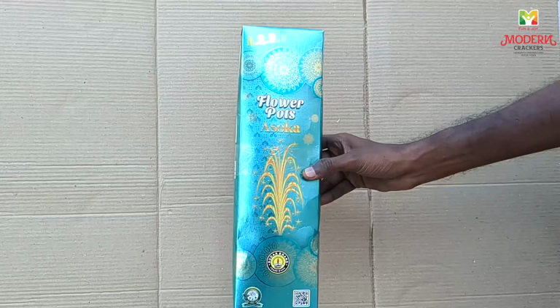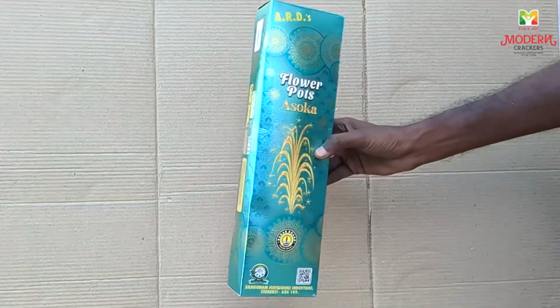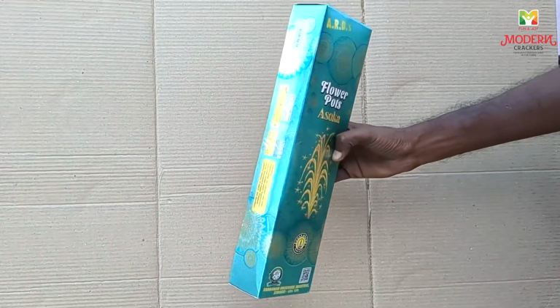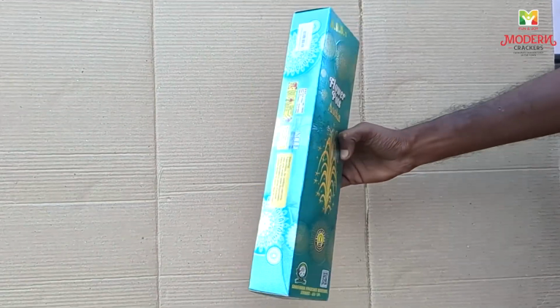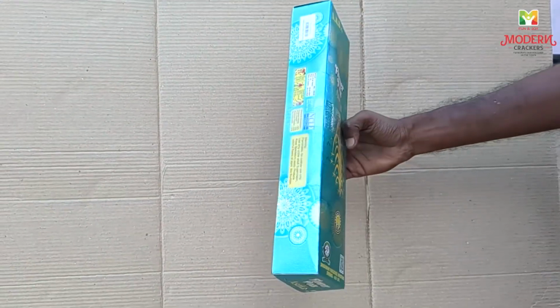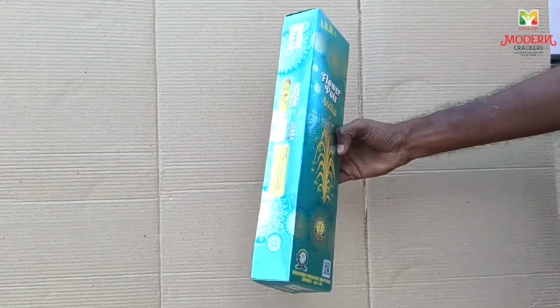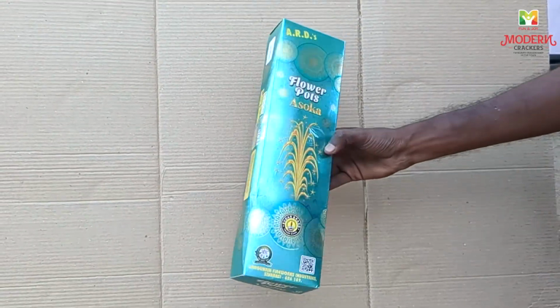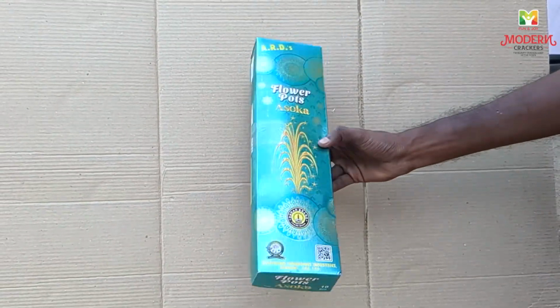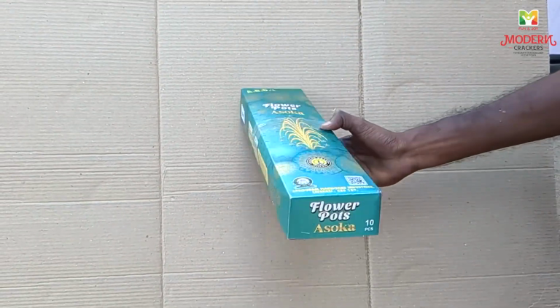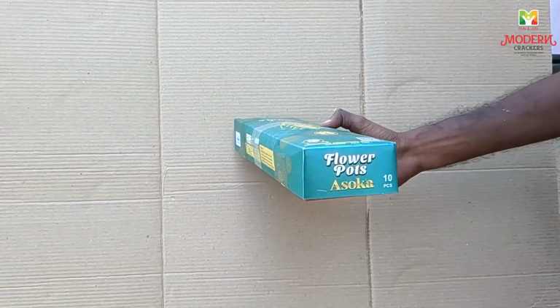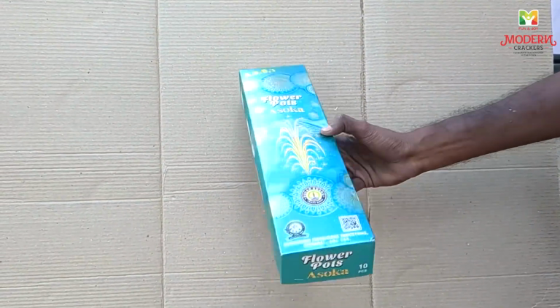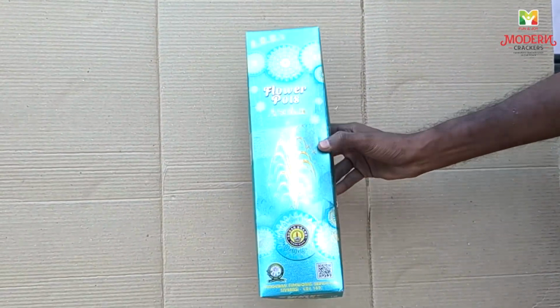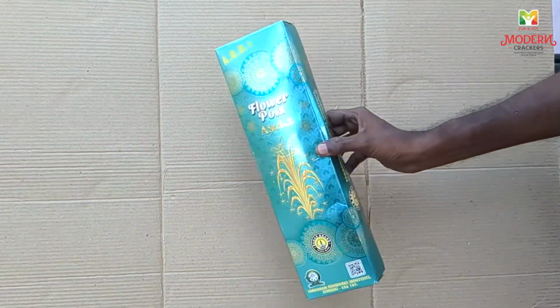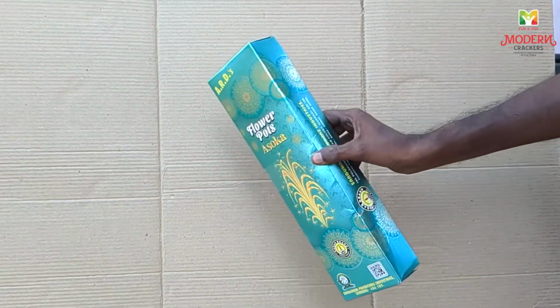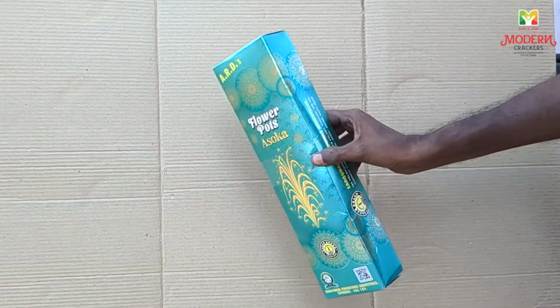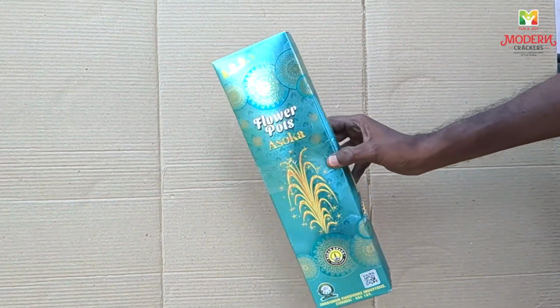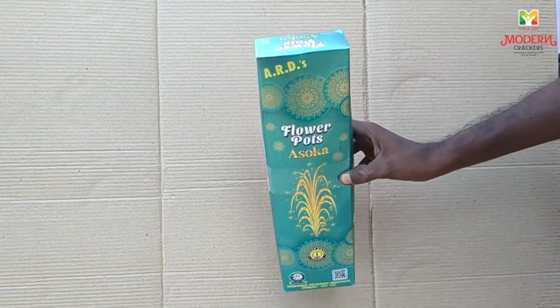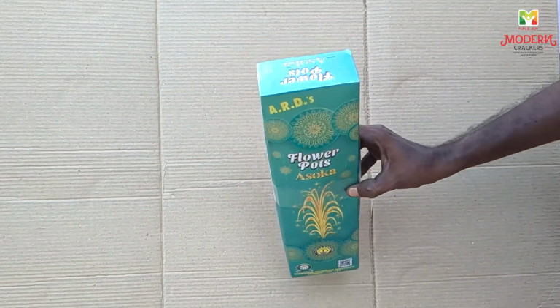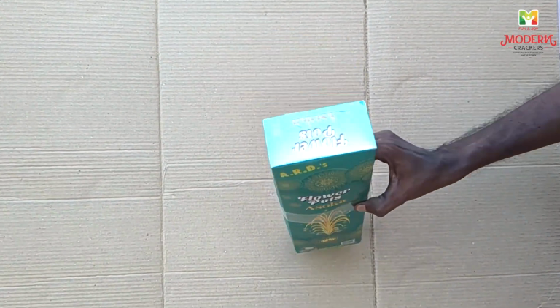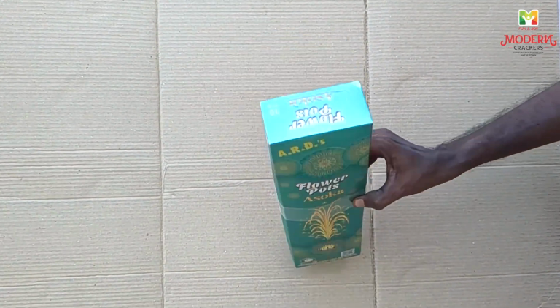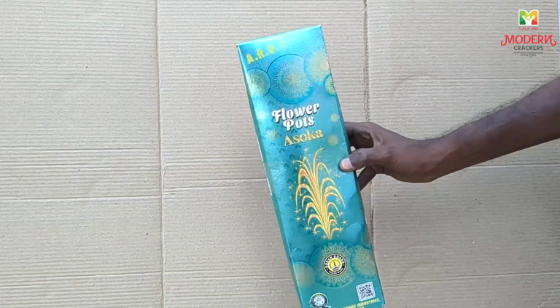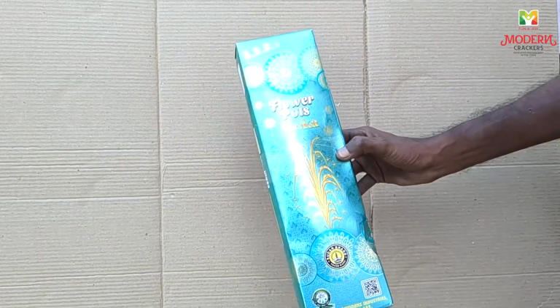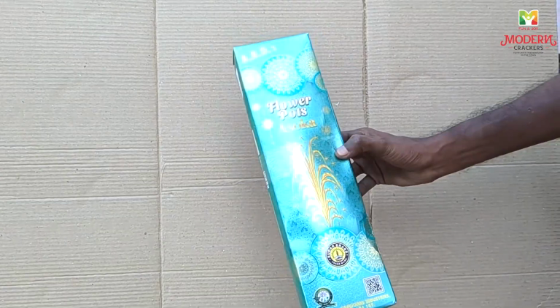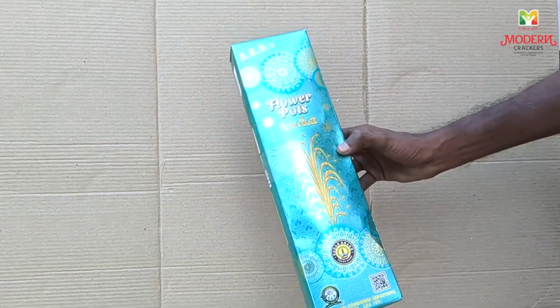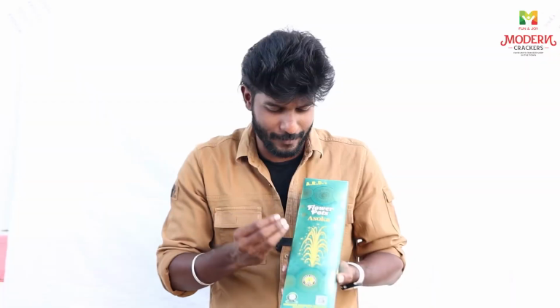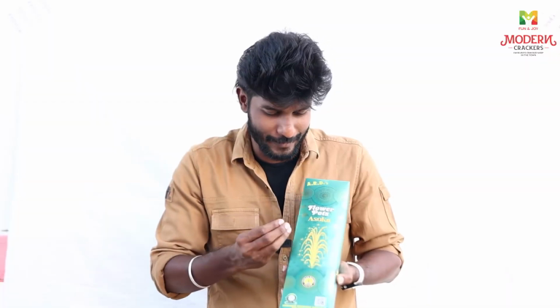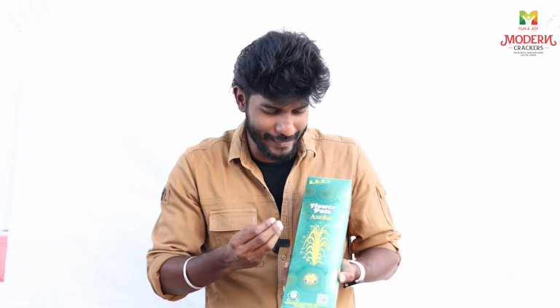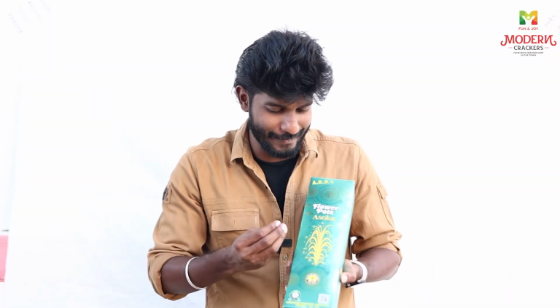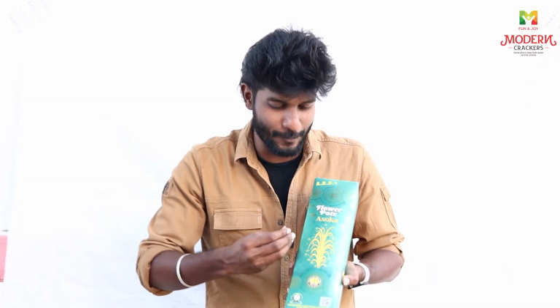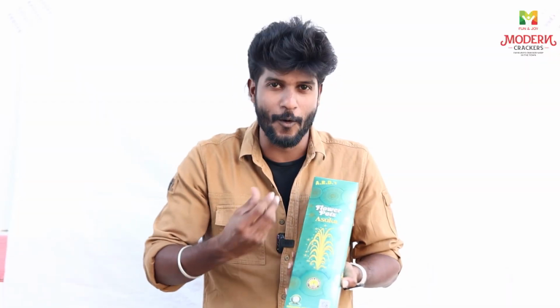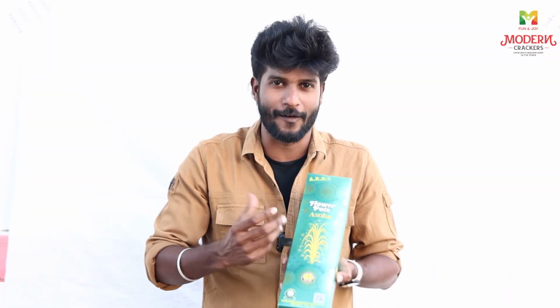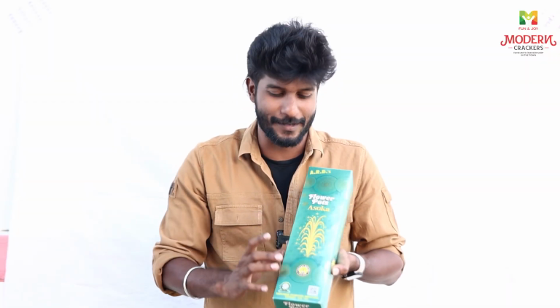Here are the flower parts. This is ARD Firex. The box is super — you can get a UV packing. It's a green and golden combination.